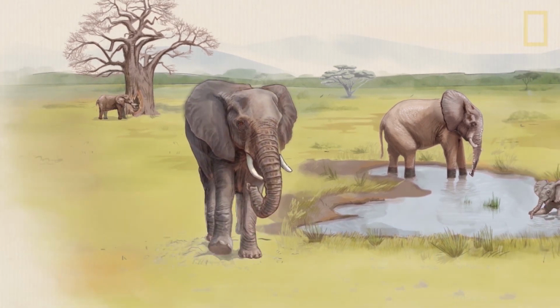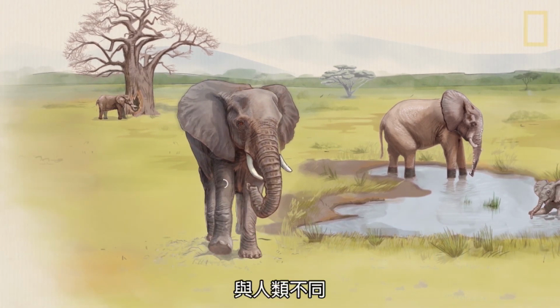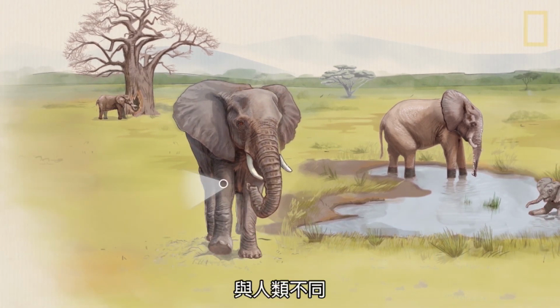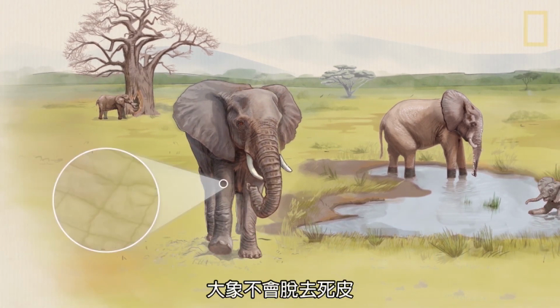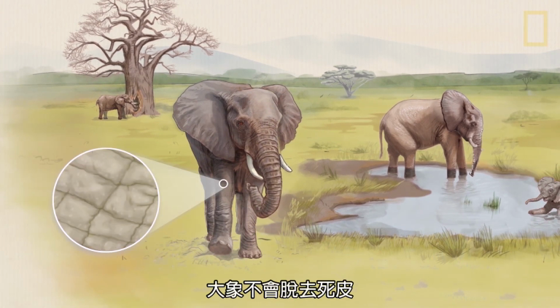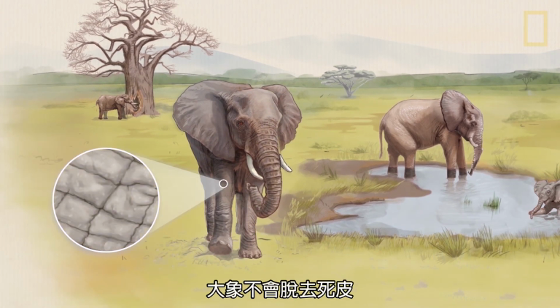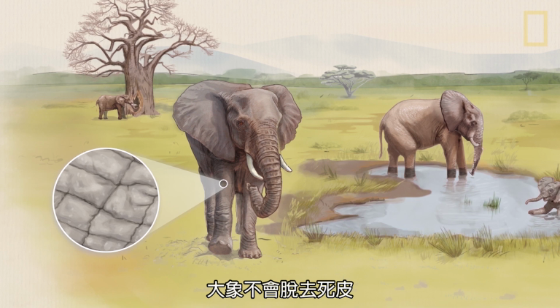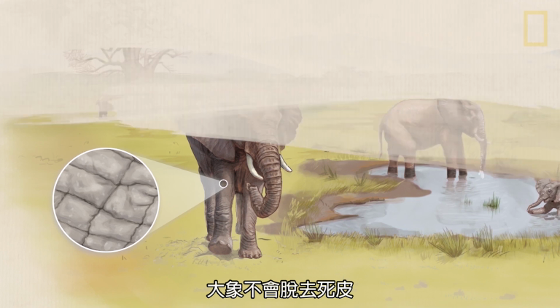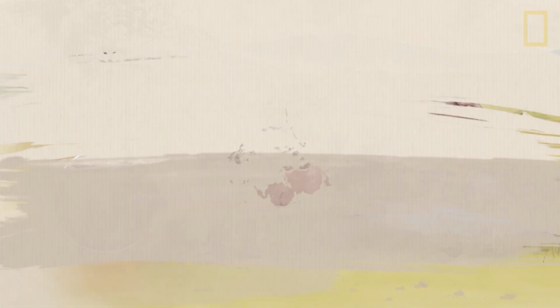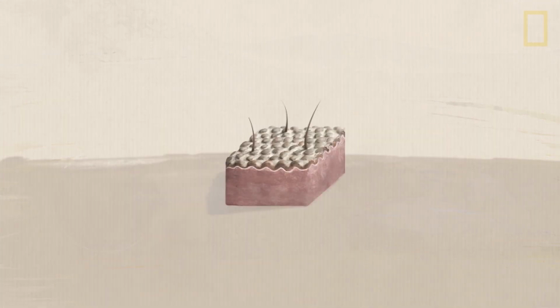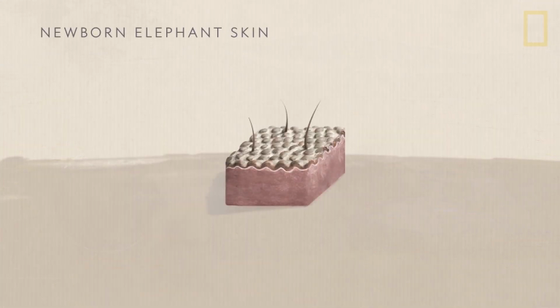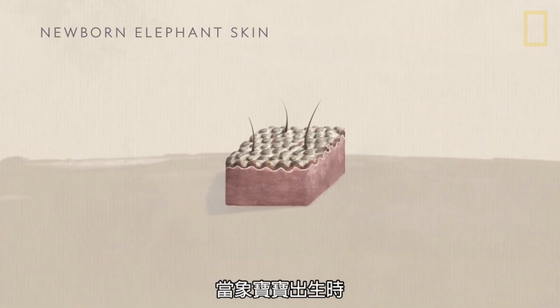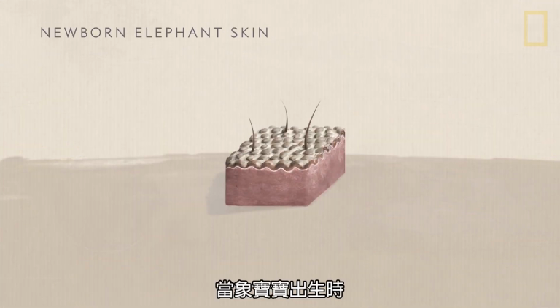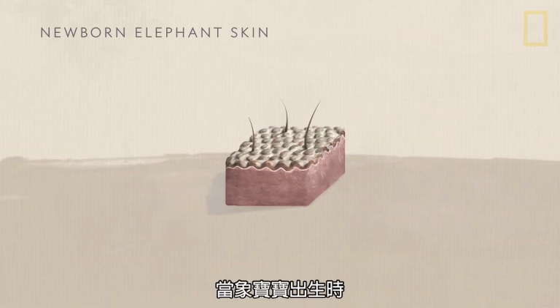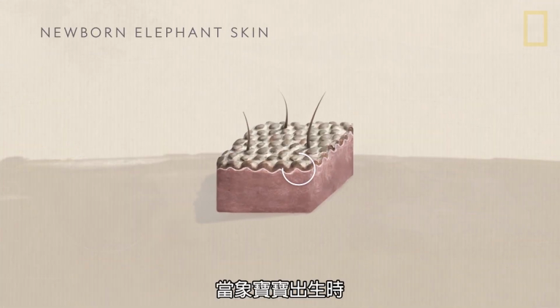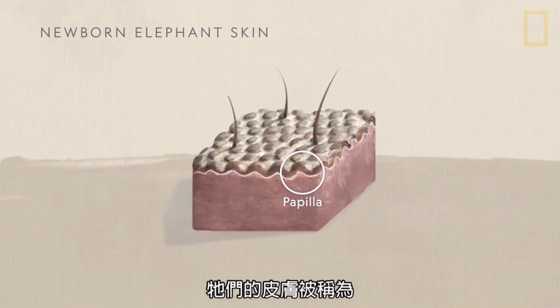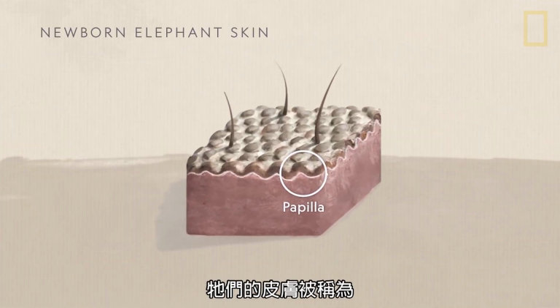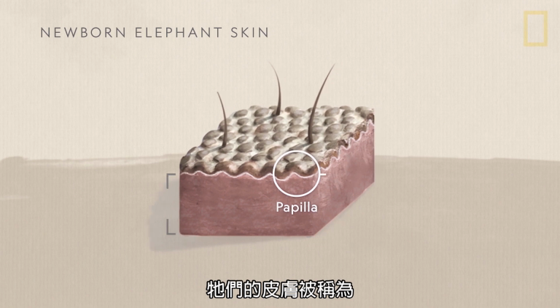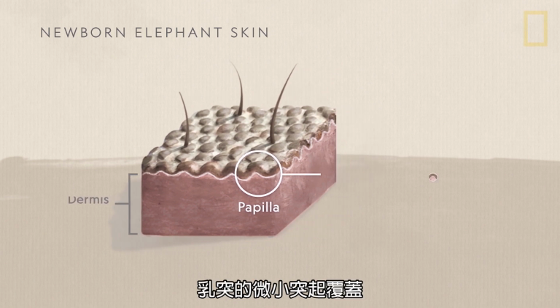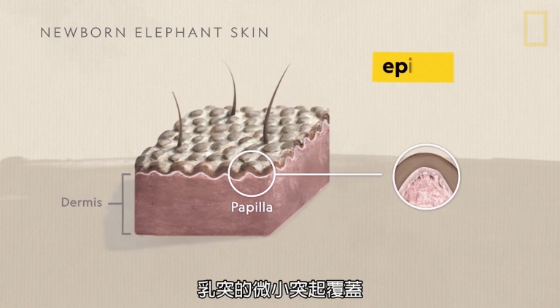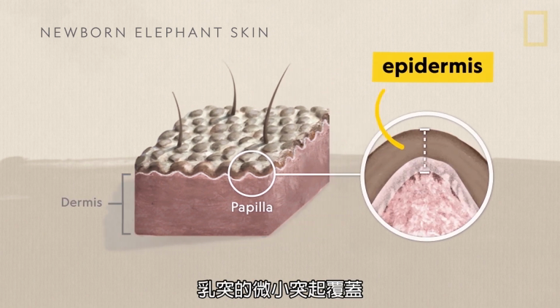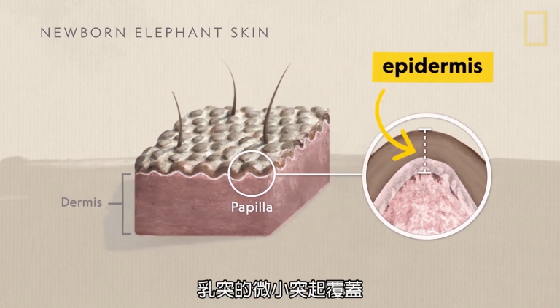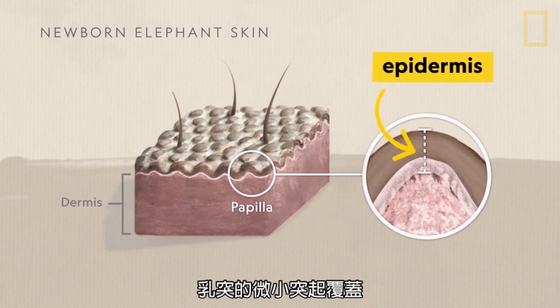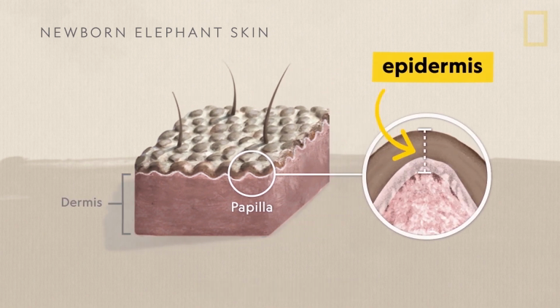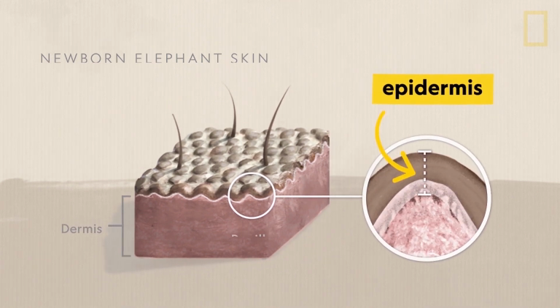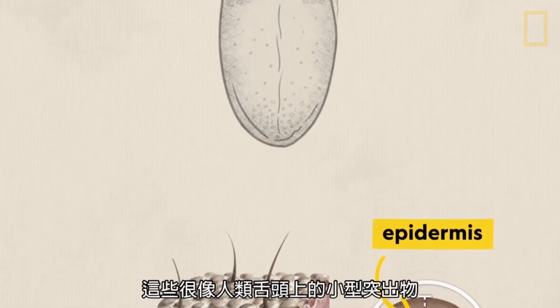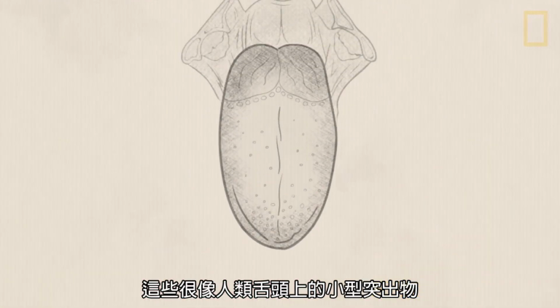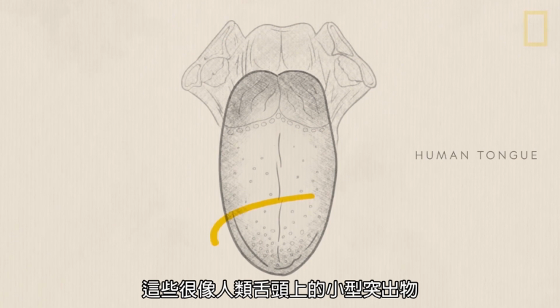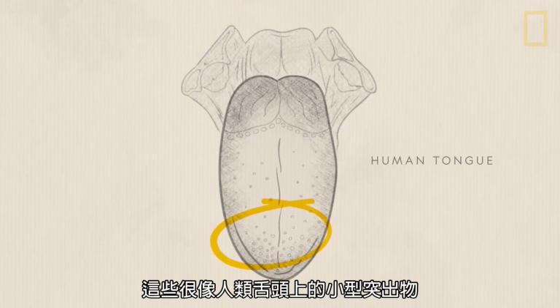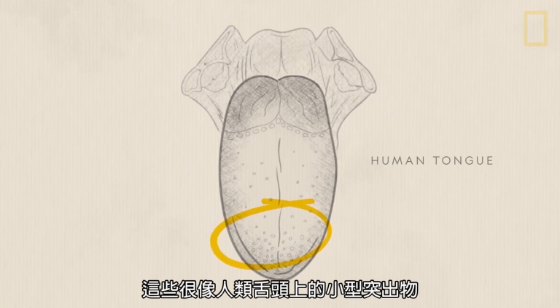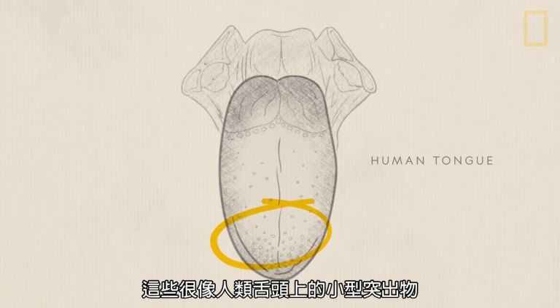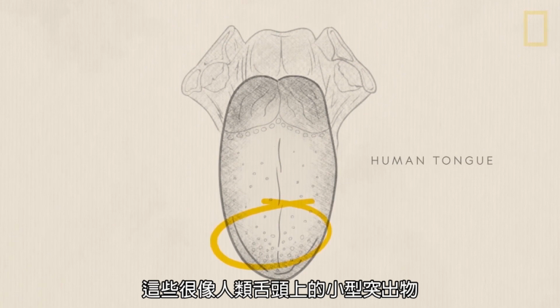Unlike humans, elephants don't shed their dead skin. When baby elephants are born, their skin is covered in tiny protrusions called papillae. These are similar to the small kinds of bumps that are found on the human tongue.